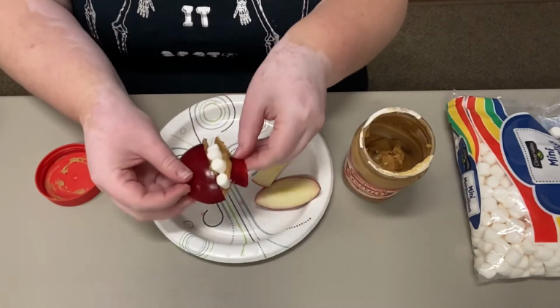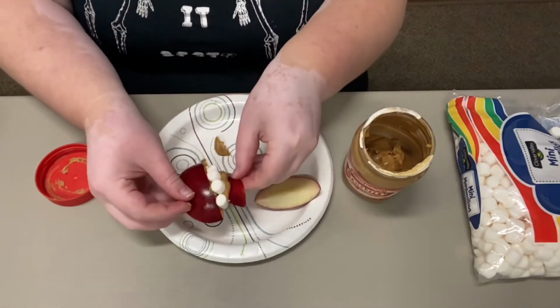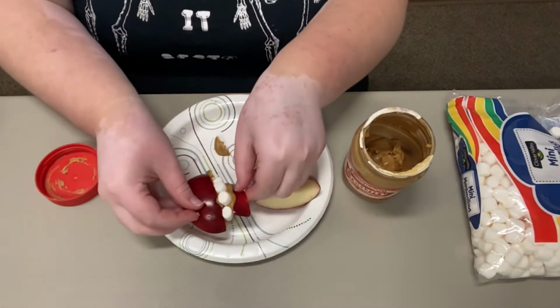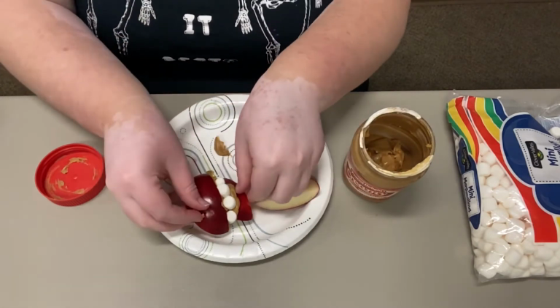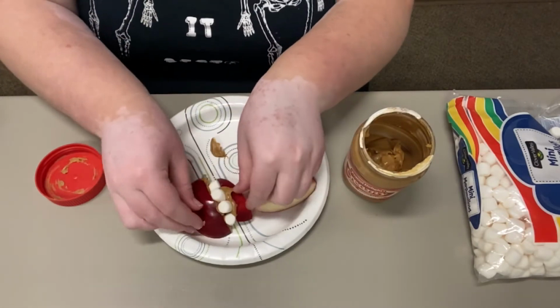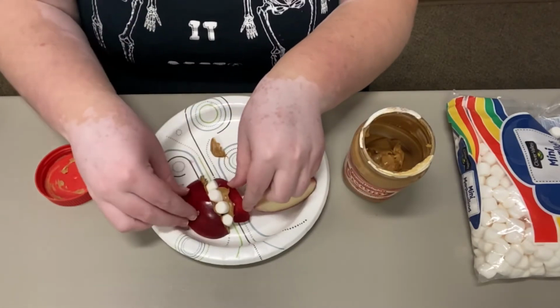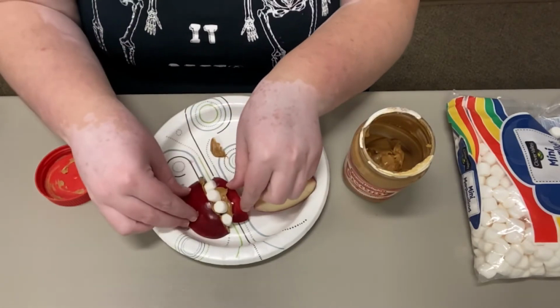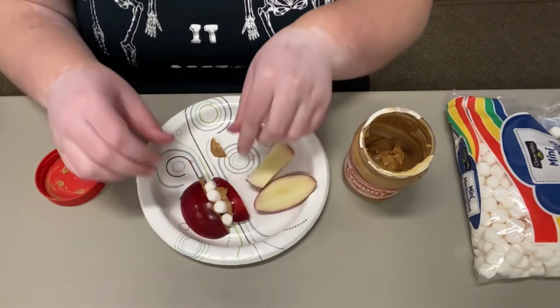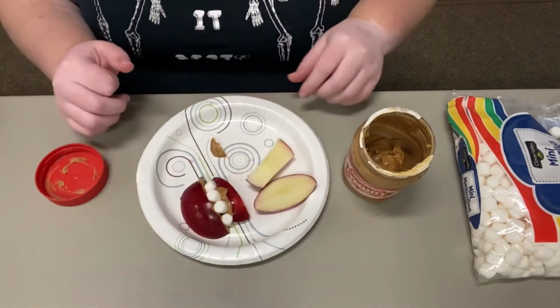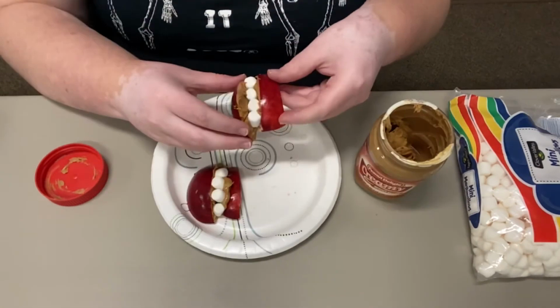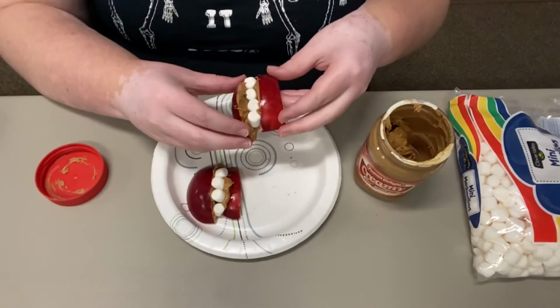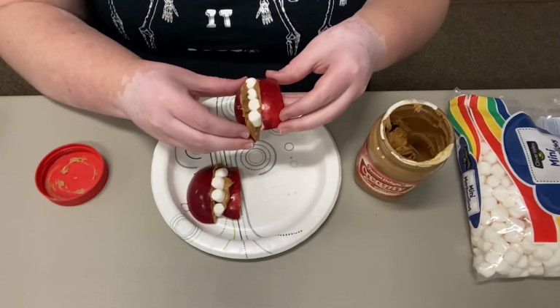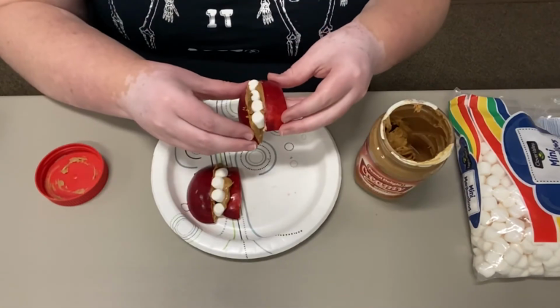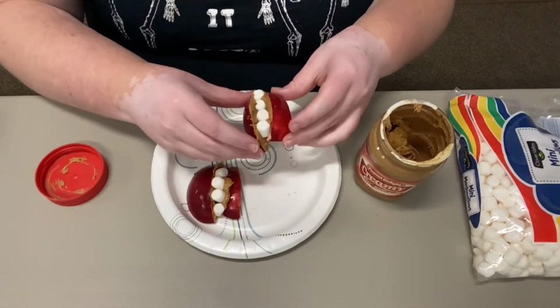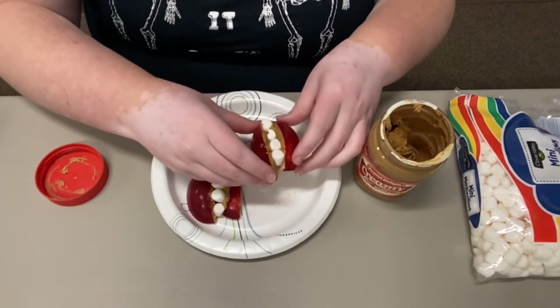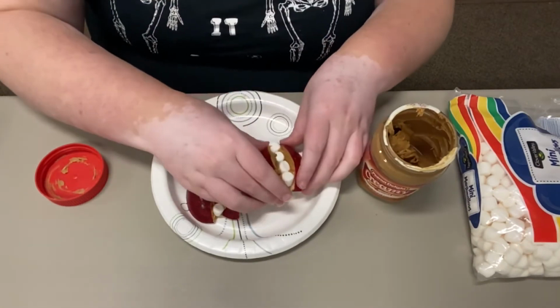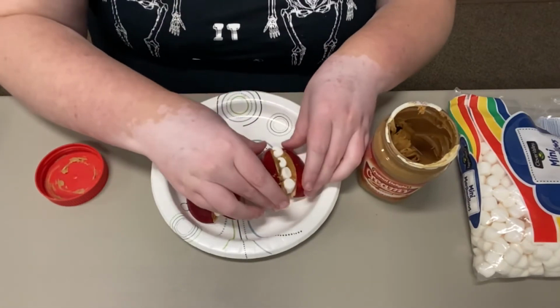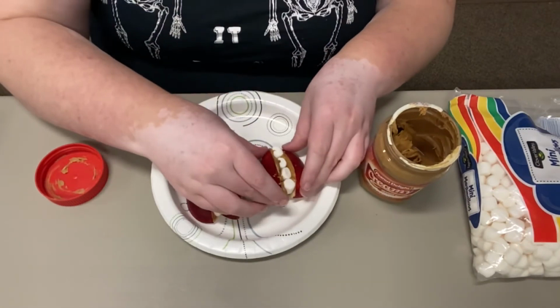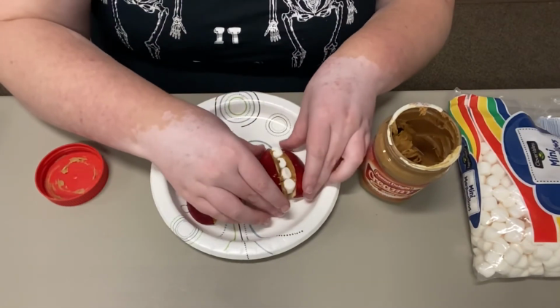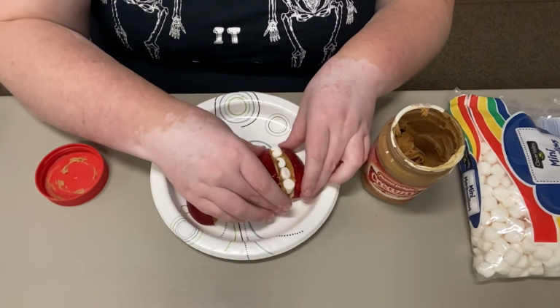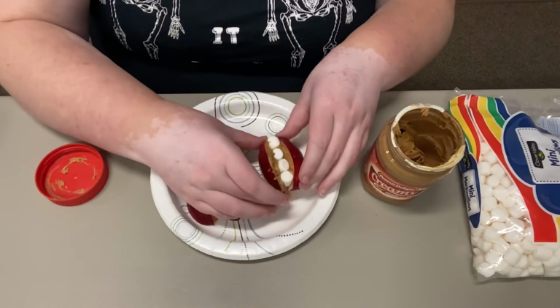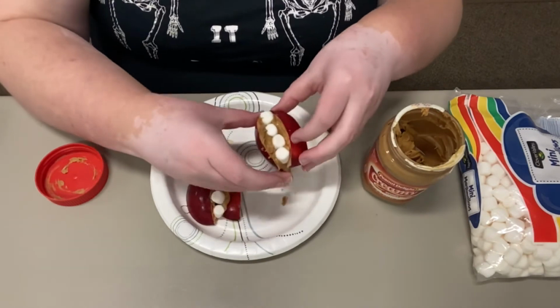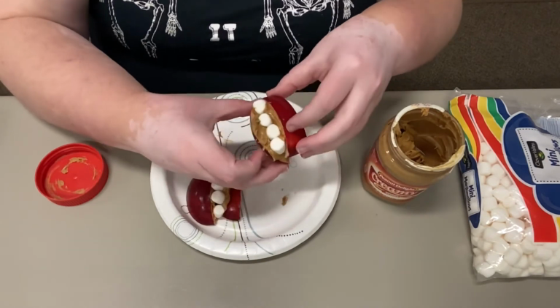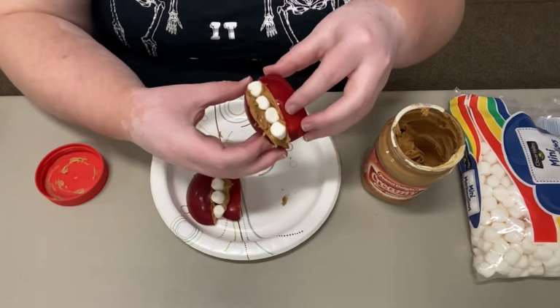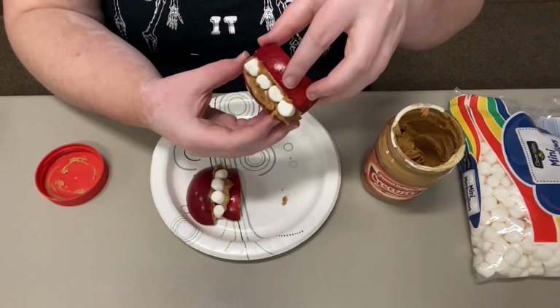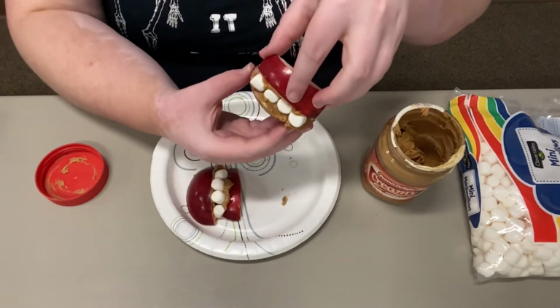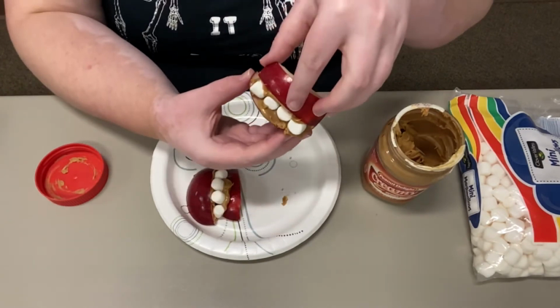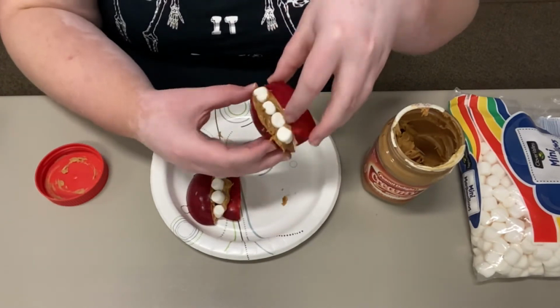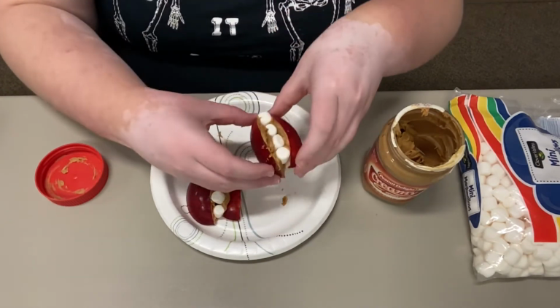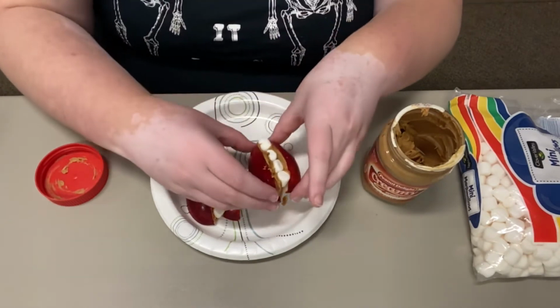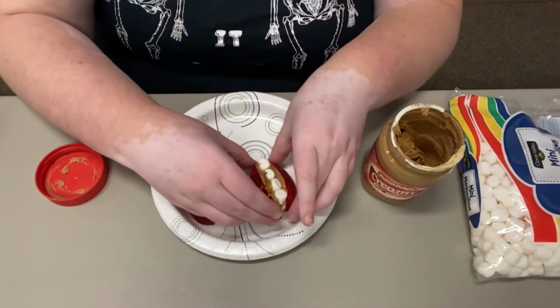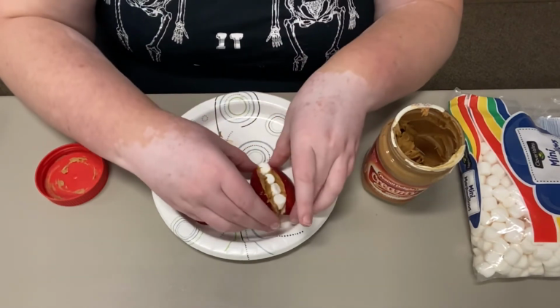You'll repeat all the steps to make your other mouths. I made two to show you, but you should be able to get about four mouths out of one apple.